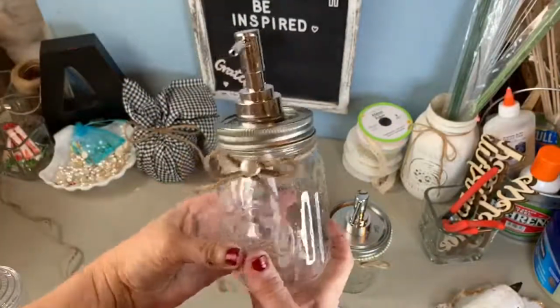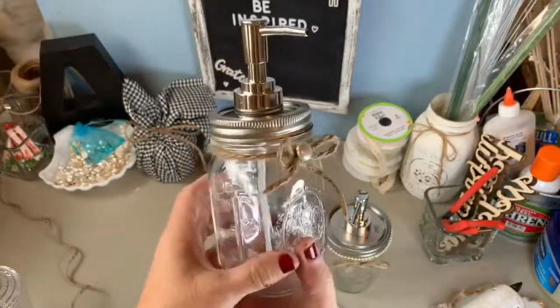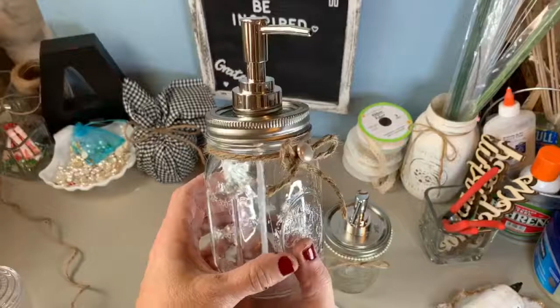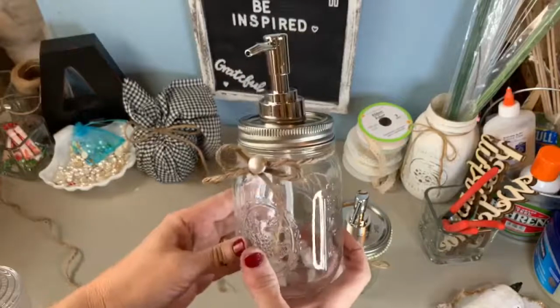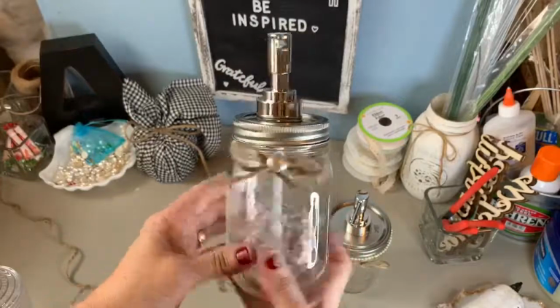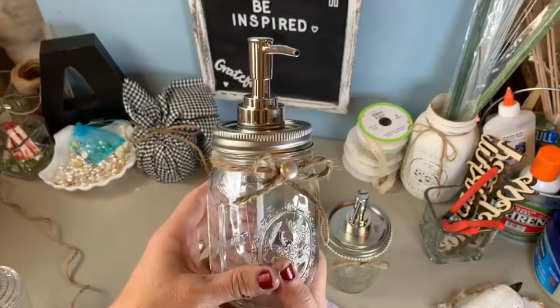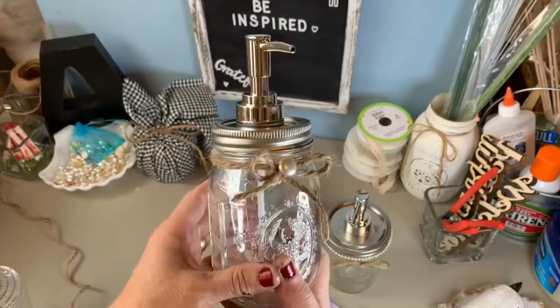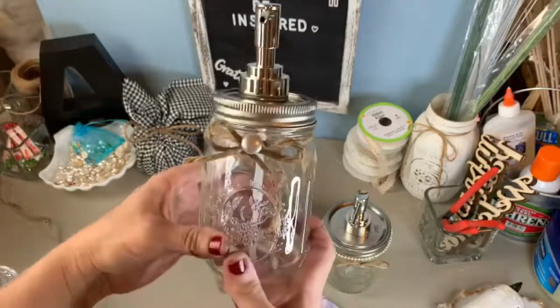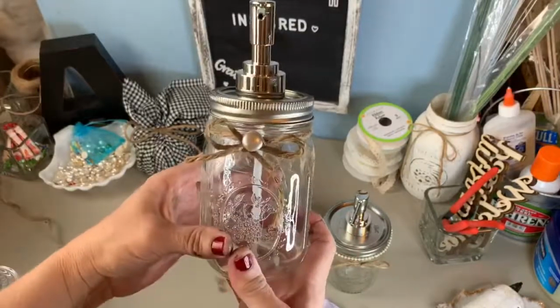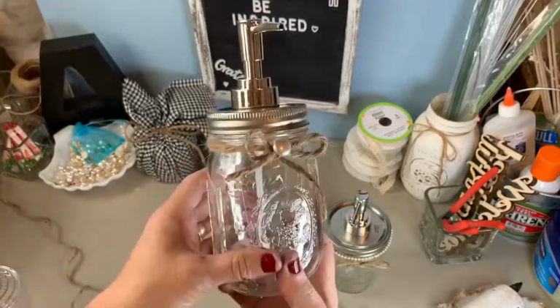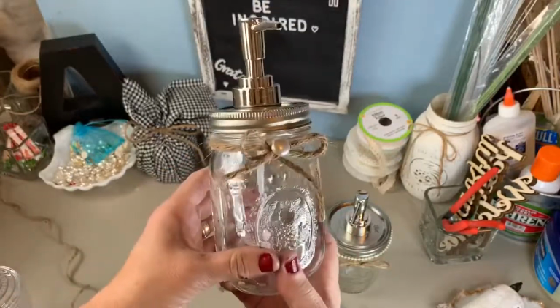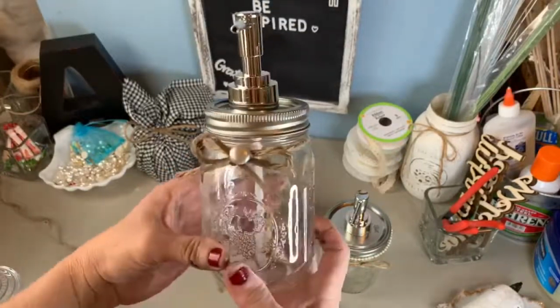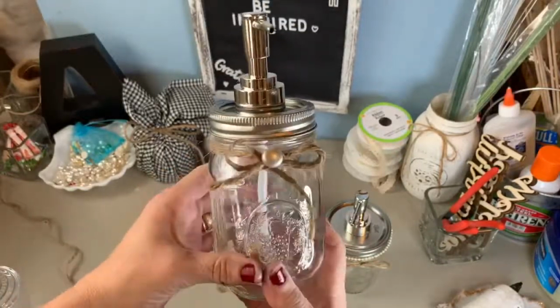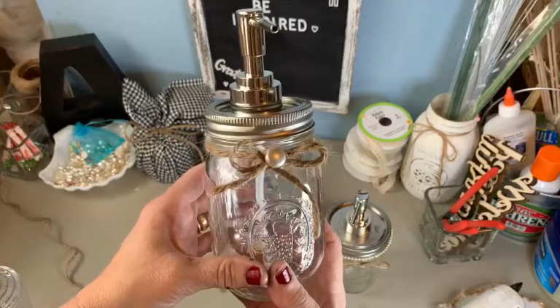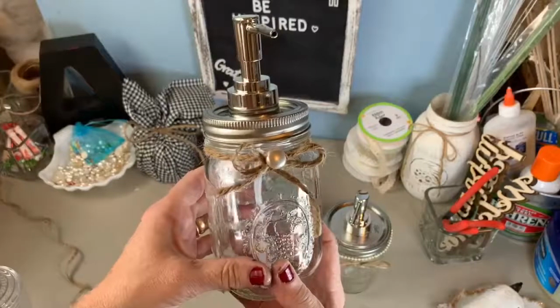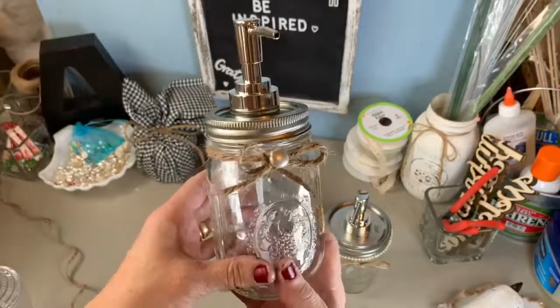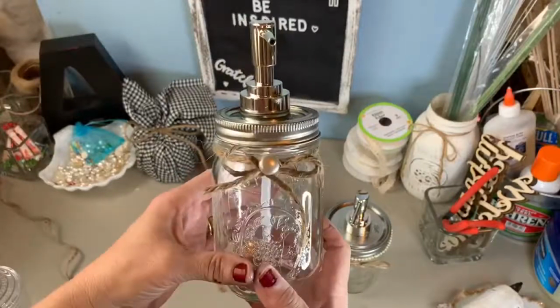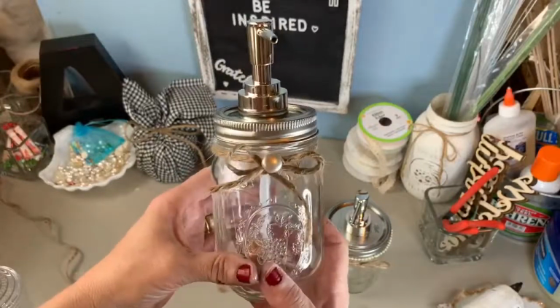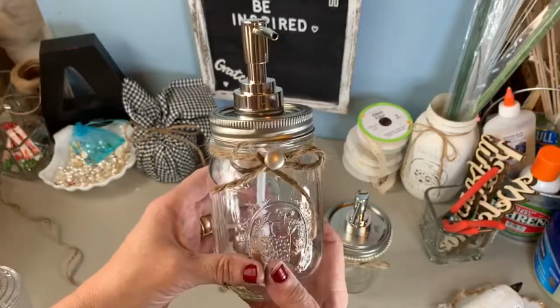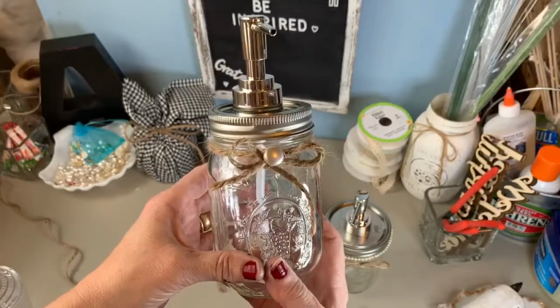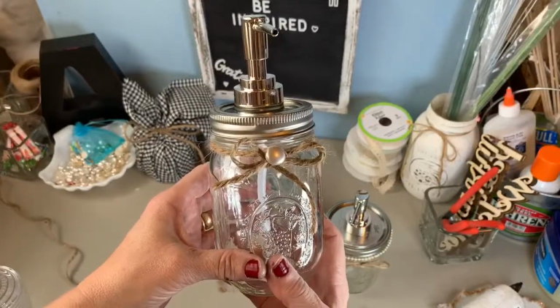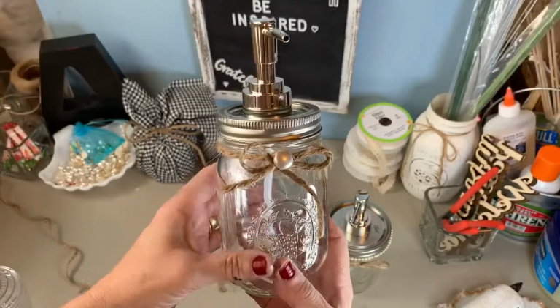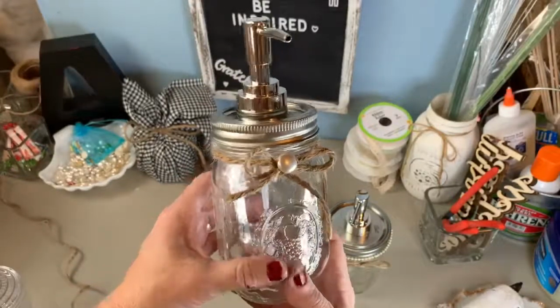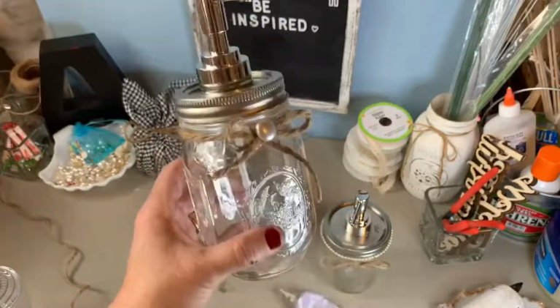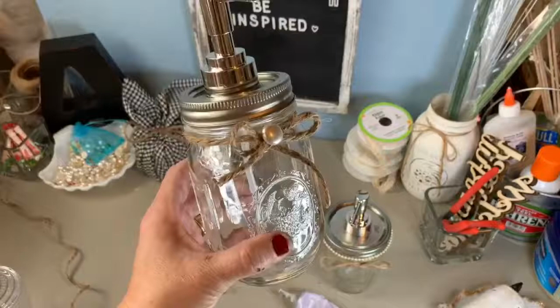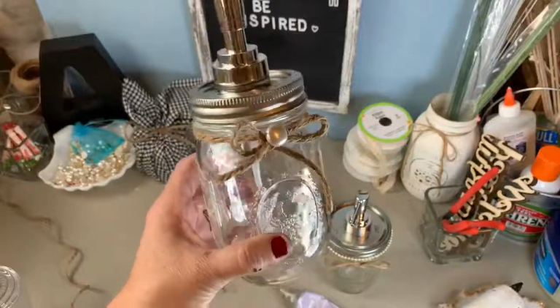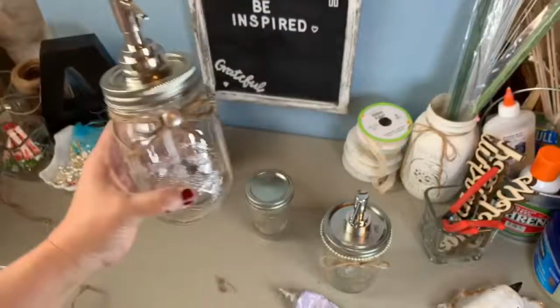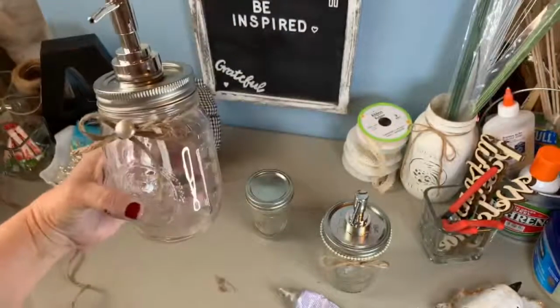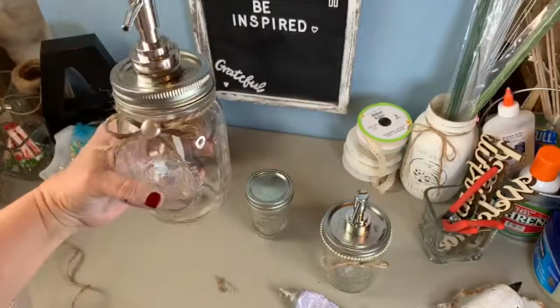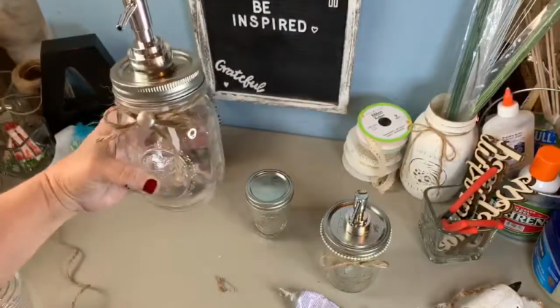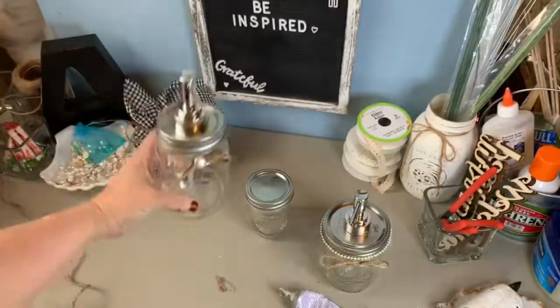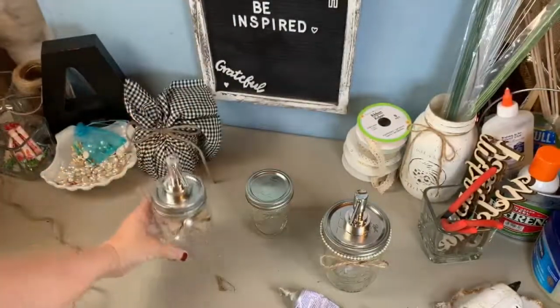So there it is — a little pump jar, quick and easy! That's the DIY of the day. You guys have a great day, and craft your dreams or someone else's. Be inspired by anybody. Bye!